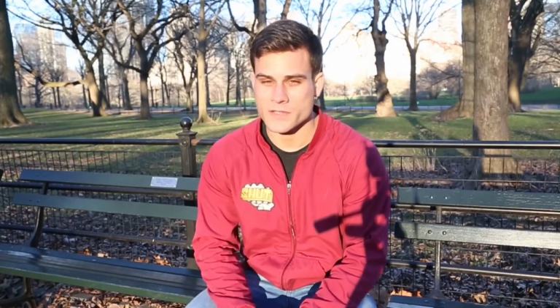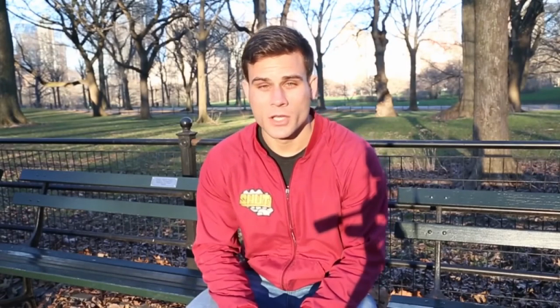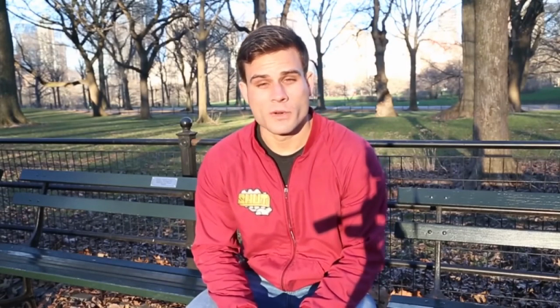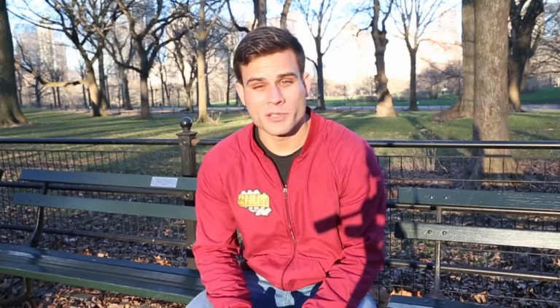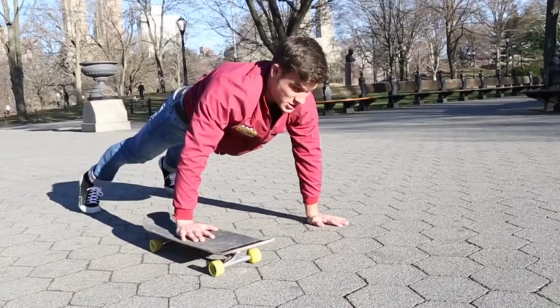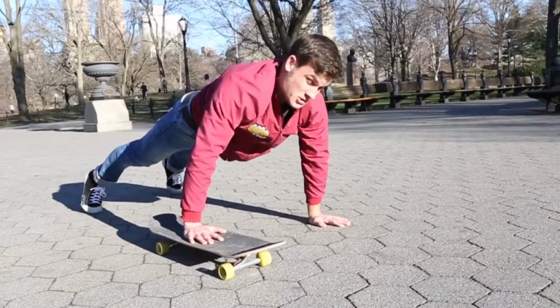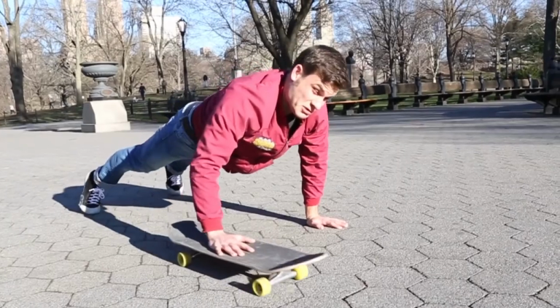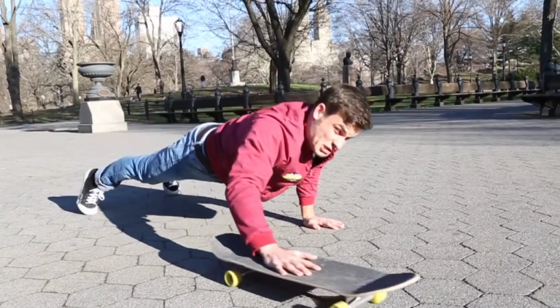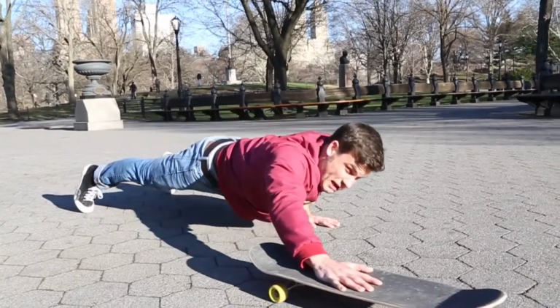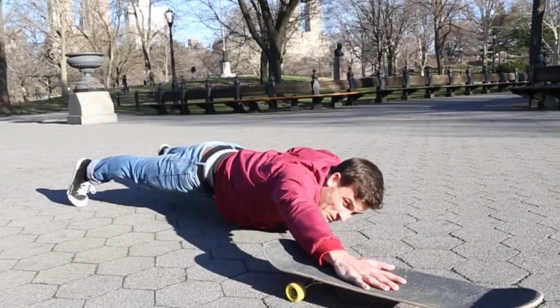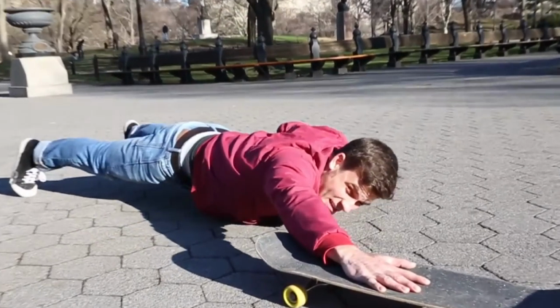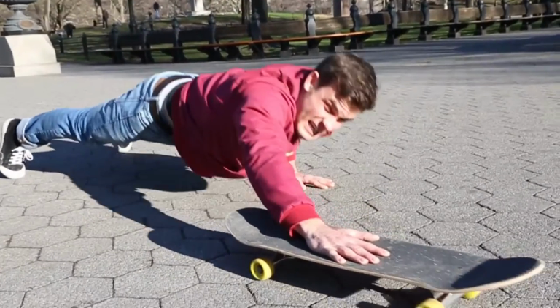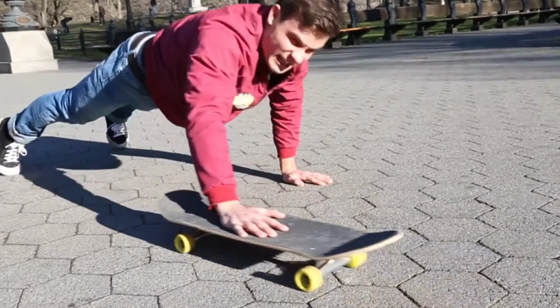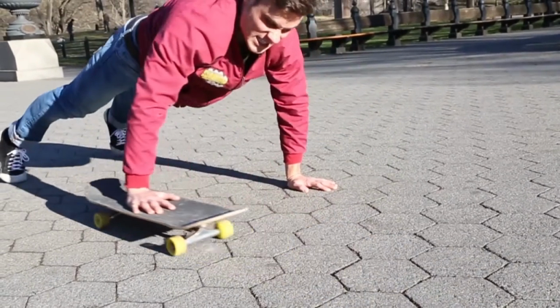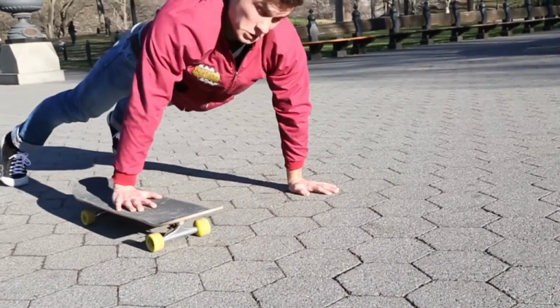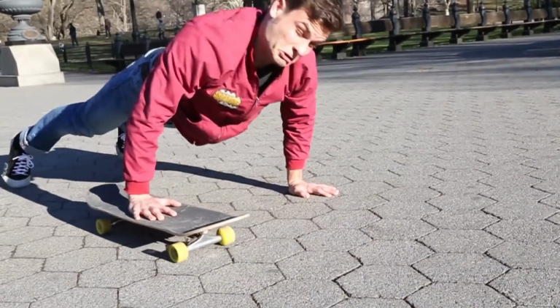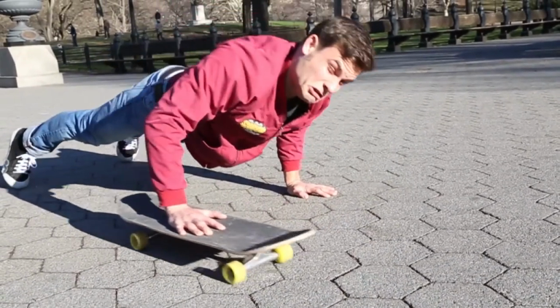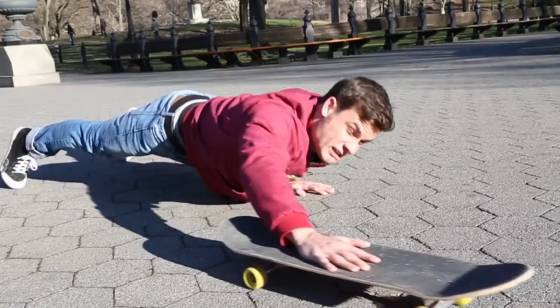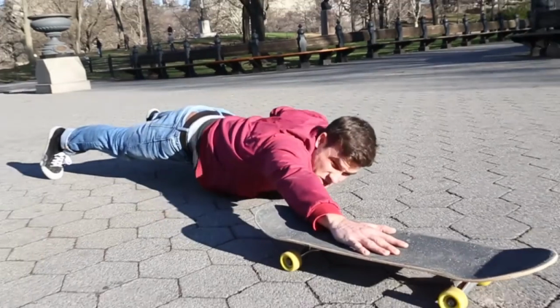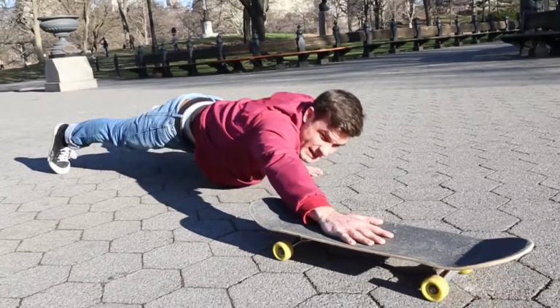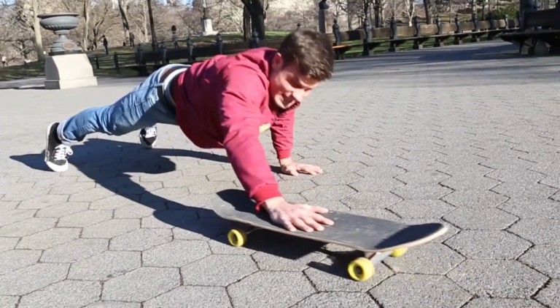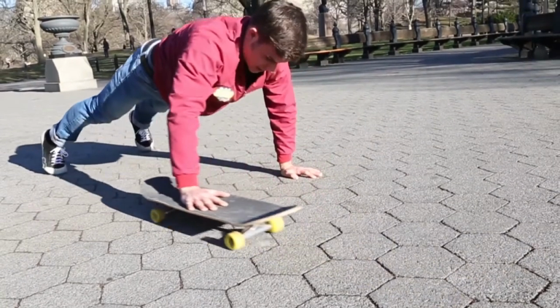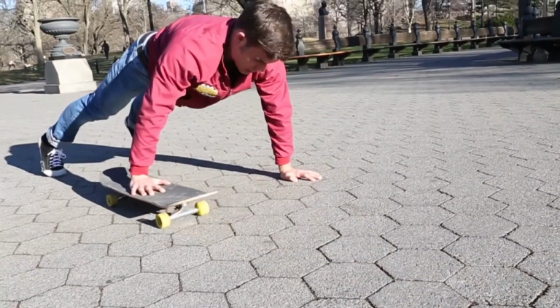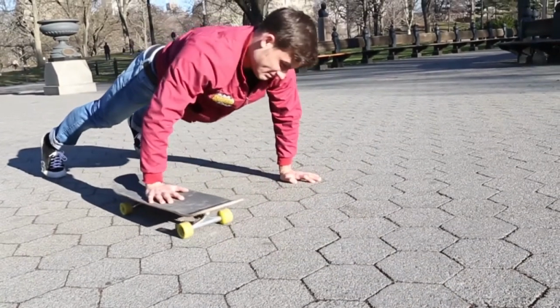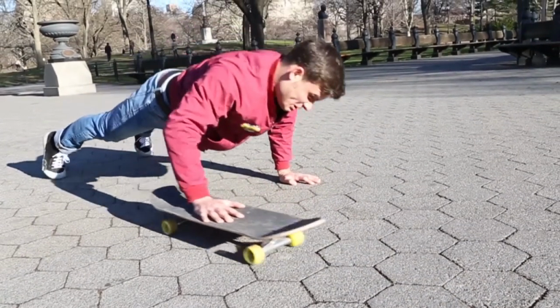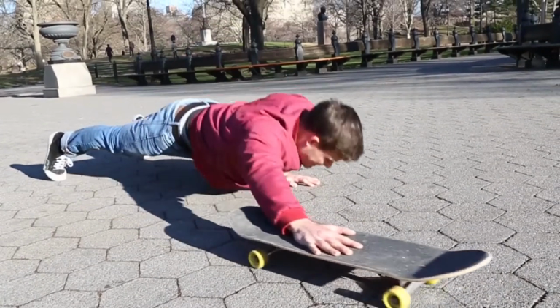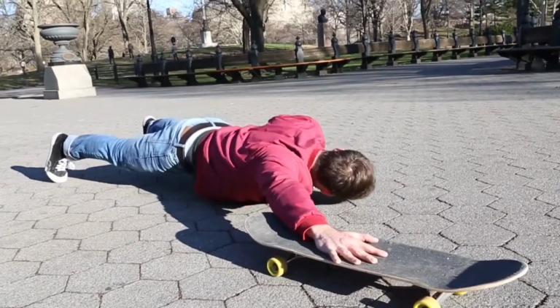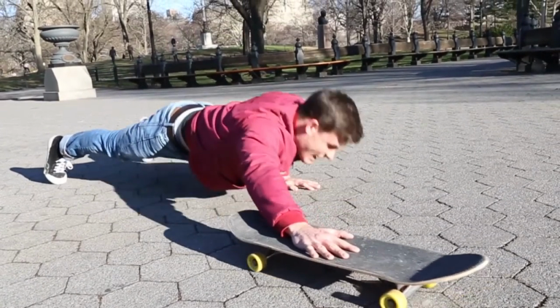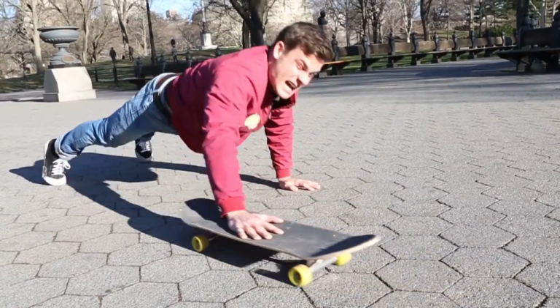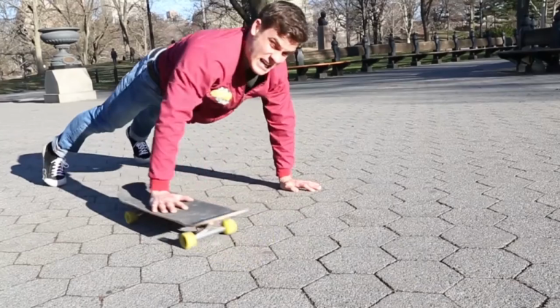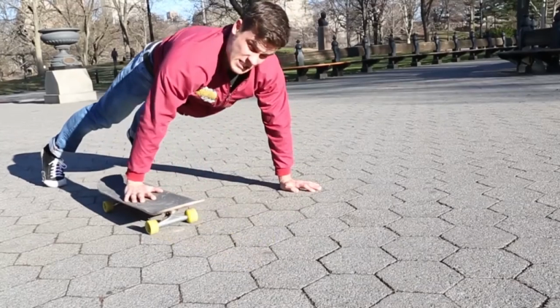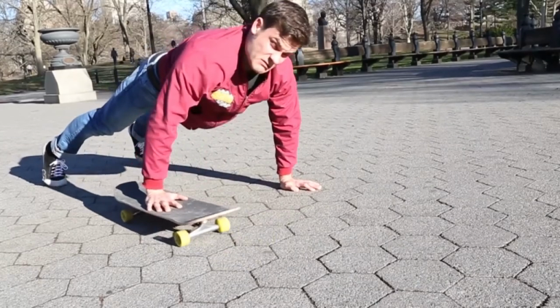So whenever you're building up the strength for your handstands, do a lot of push-ups, do a lot of pull-ups. Focus on building up your upper body strength as well as your biceps, your triceps, and all the muscles around your wrists — especially since you're gonna be using those wrists to flip the board.